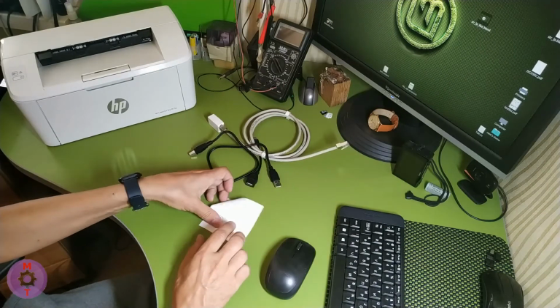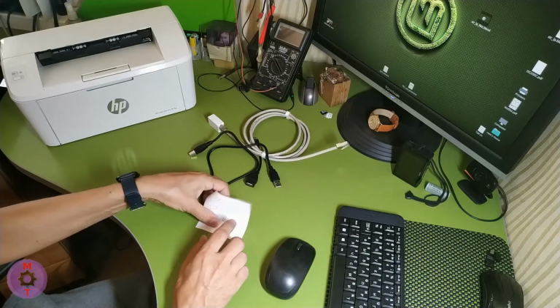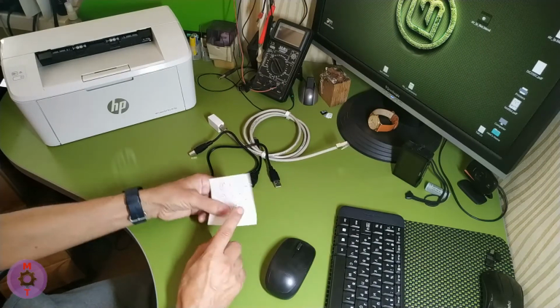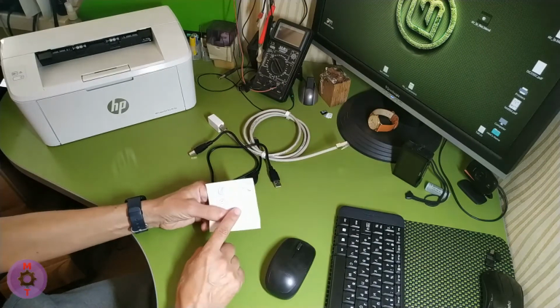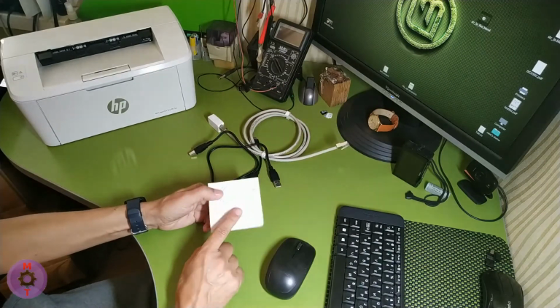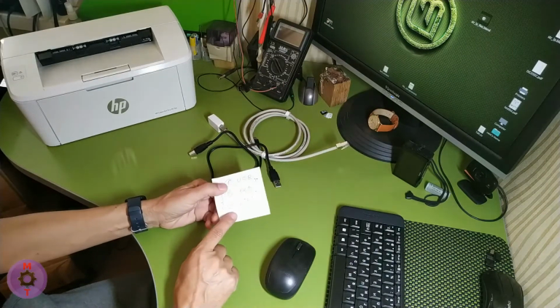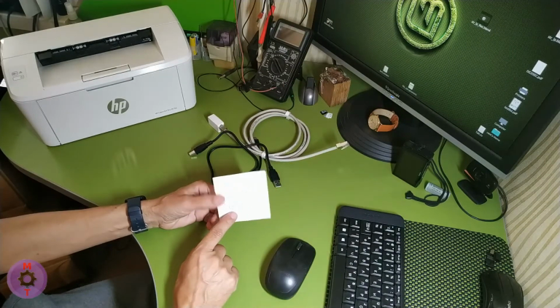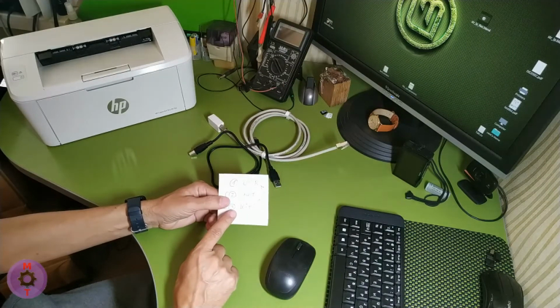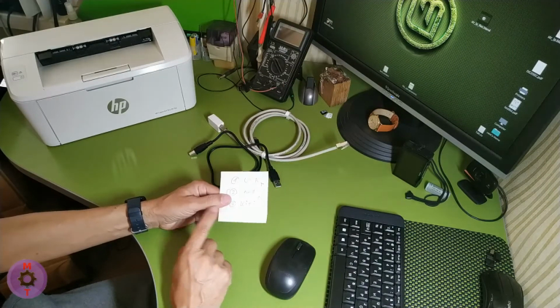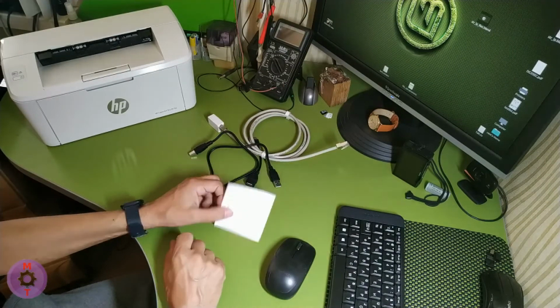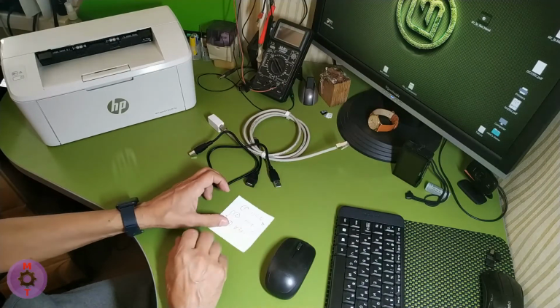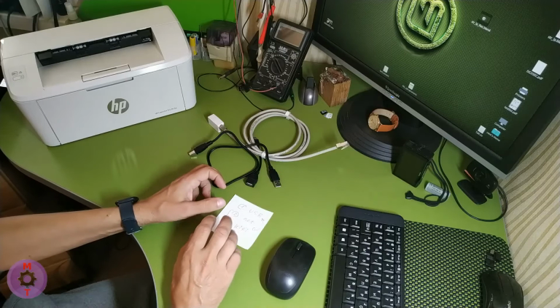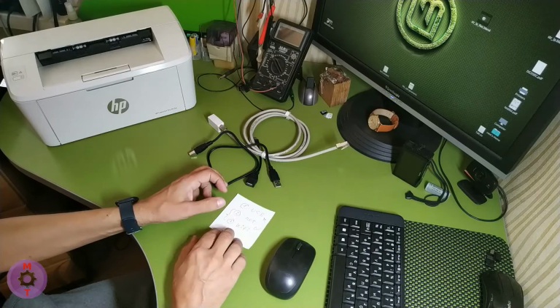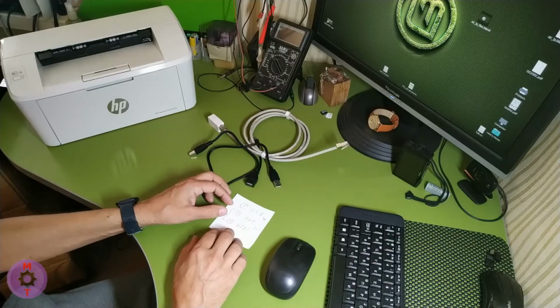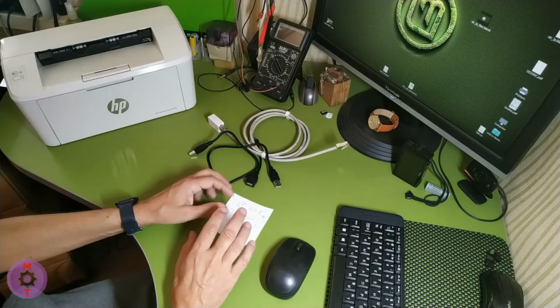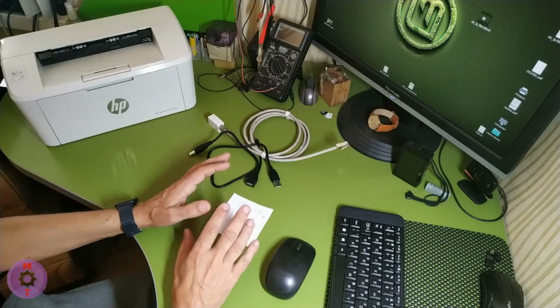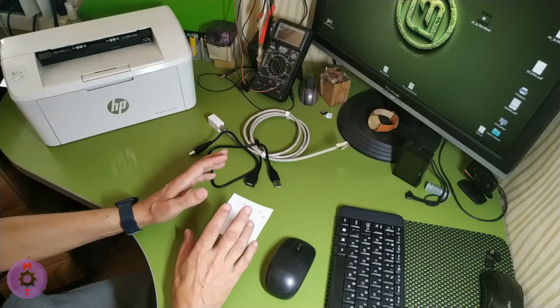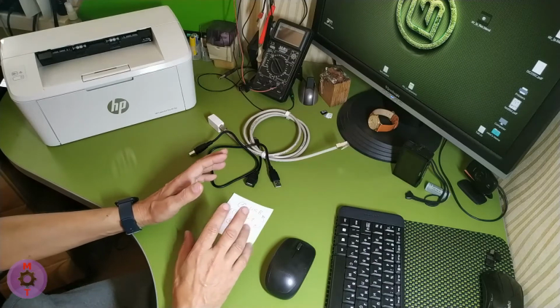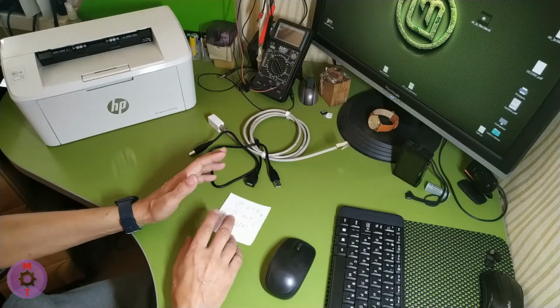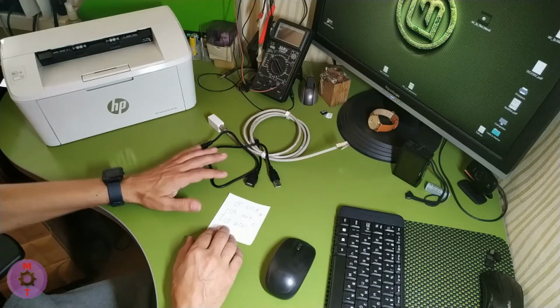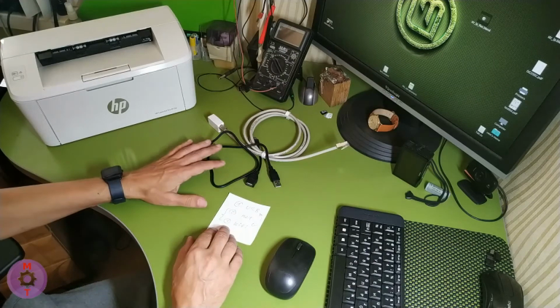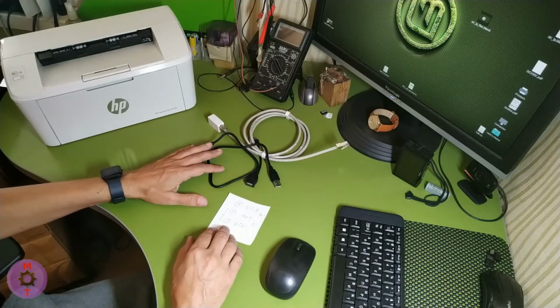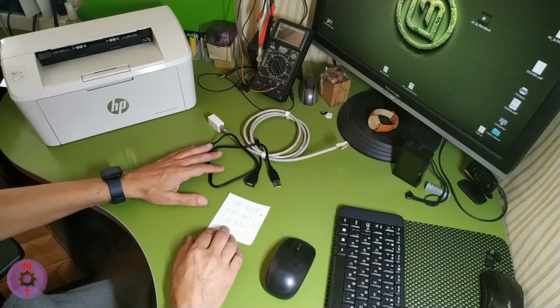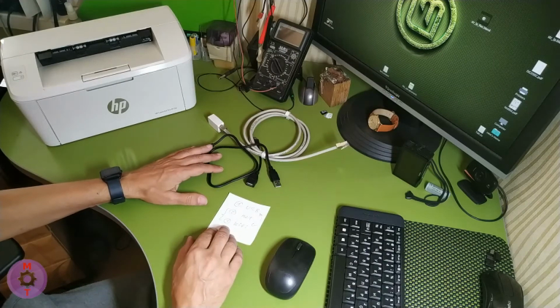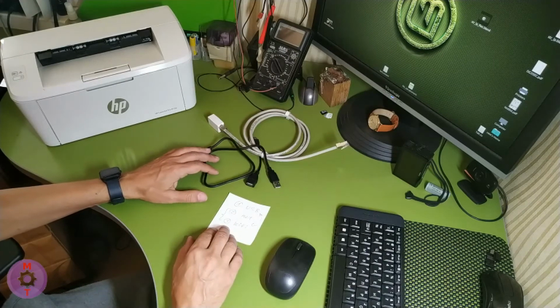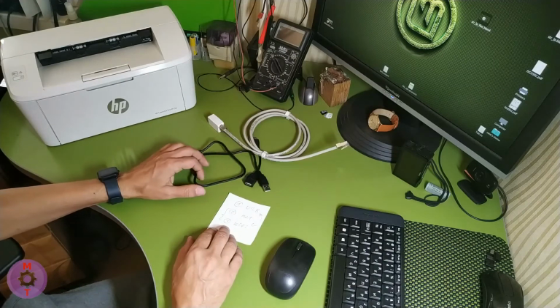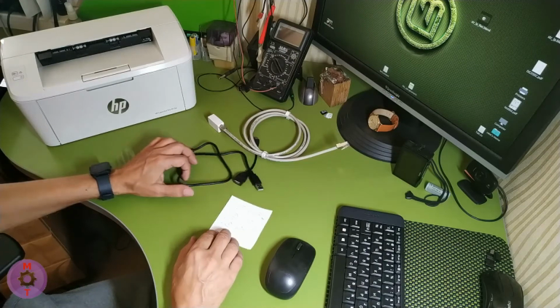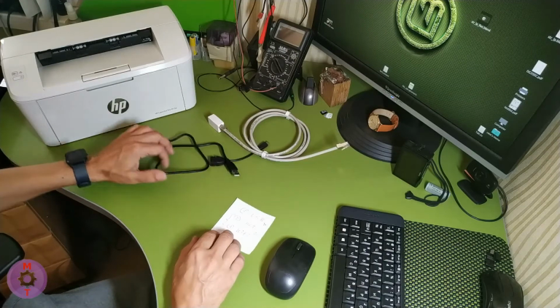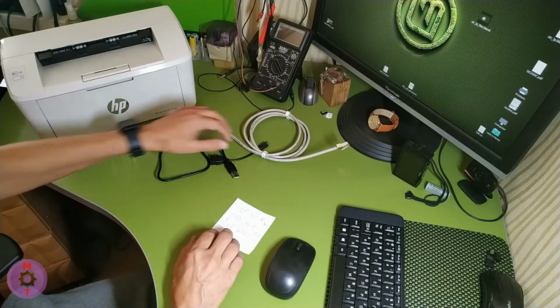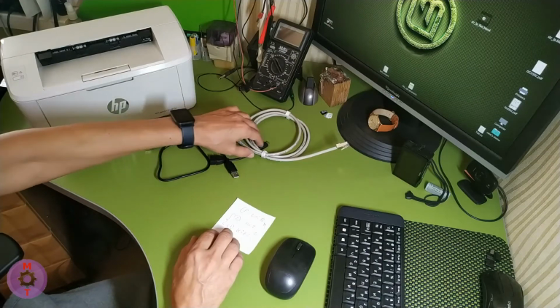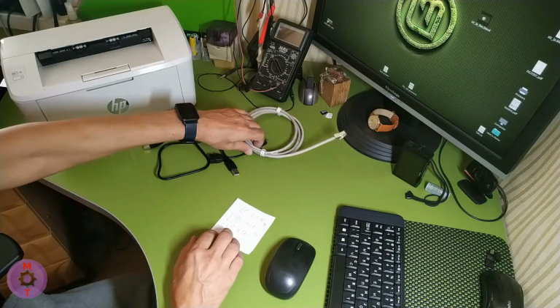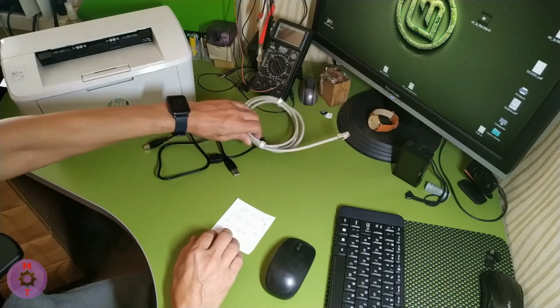We decide on the connection method: either individual USB, or group Wi-Fi or network. Let's move on.